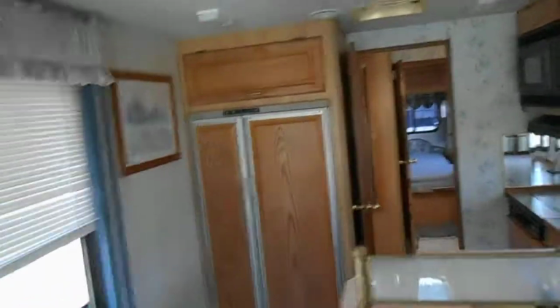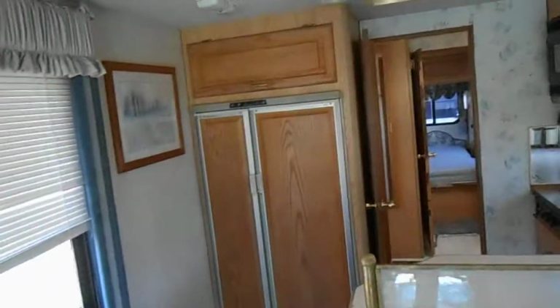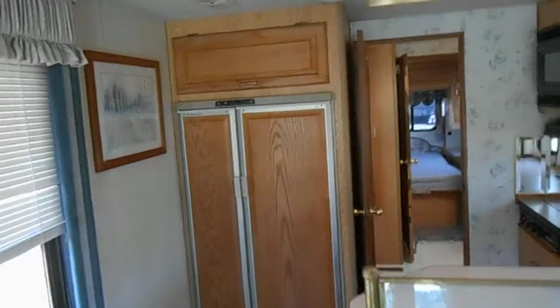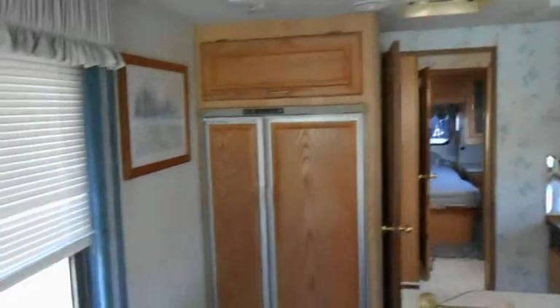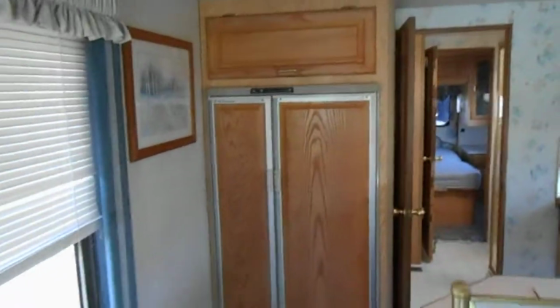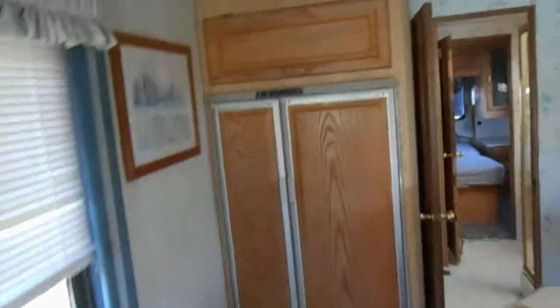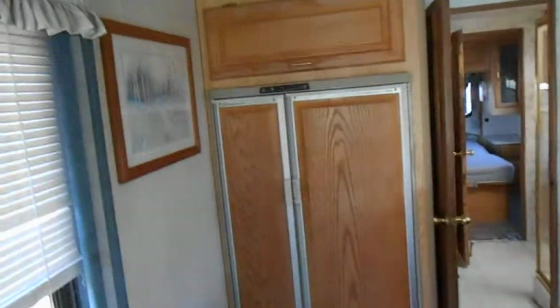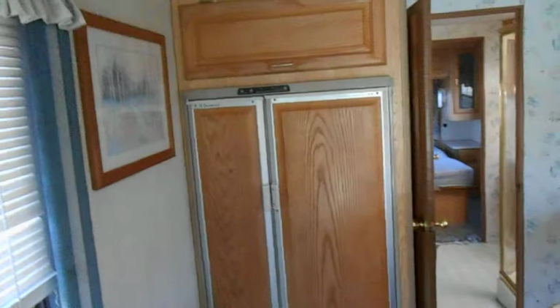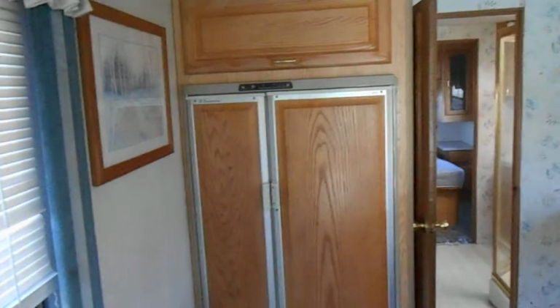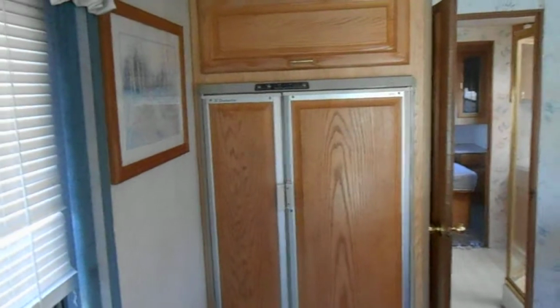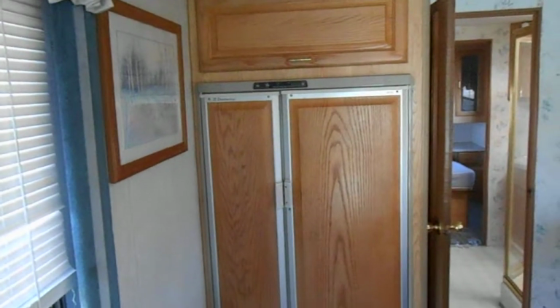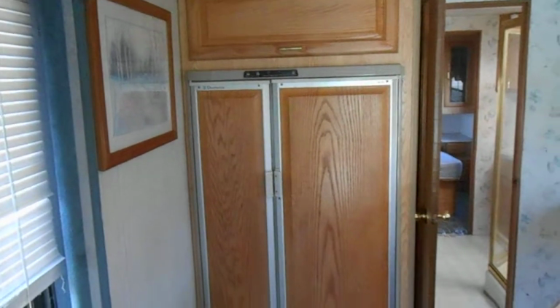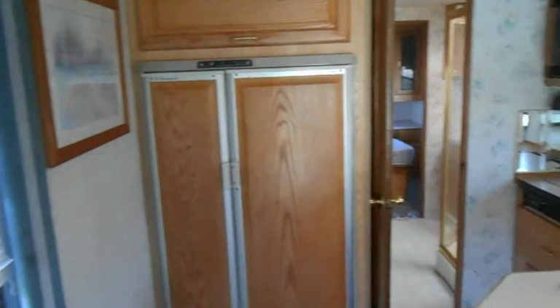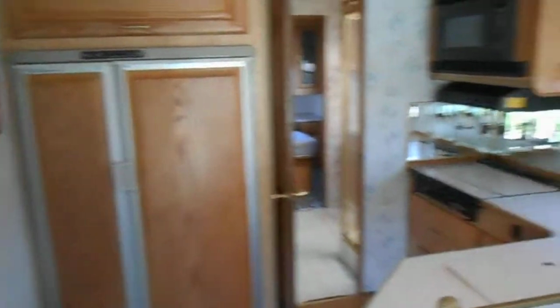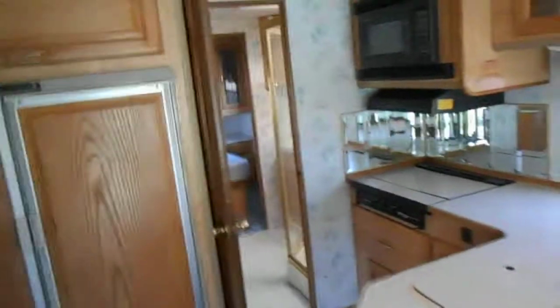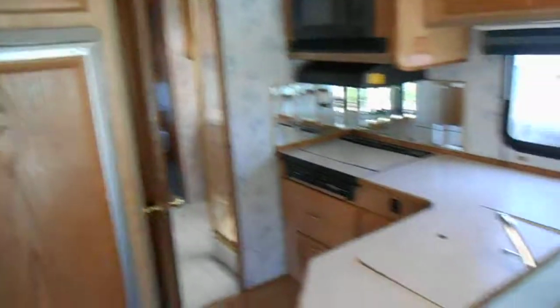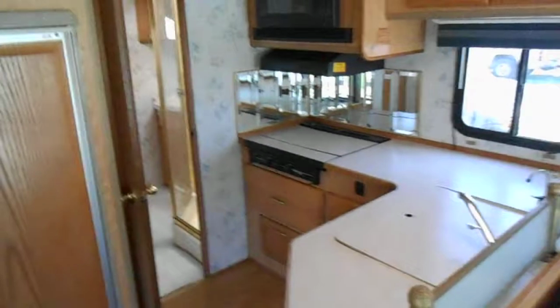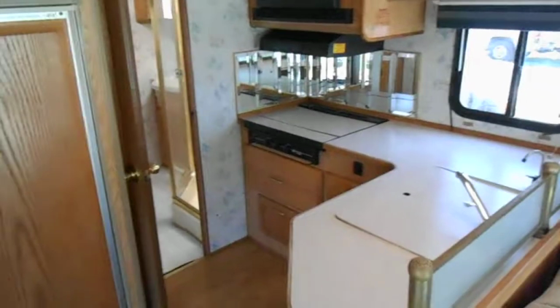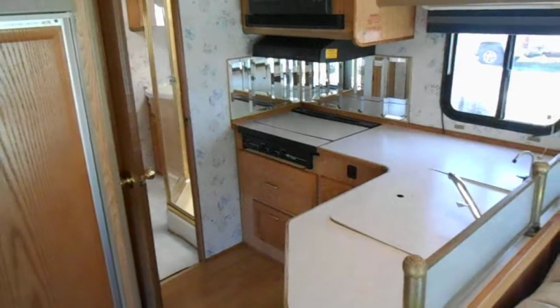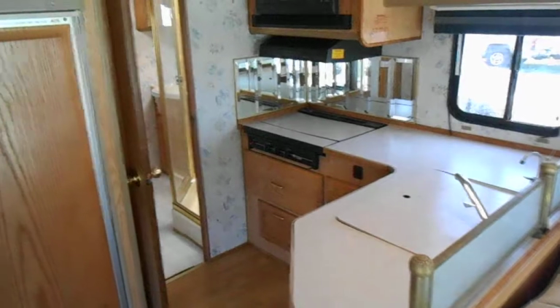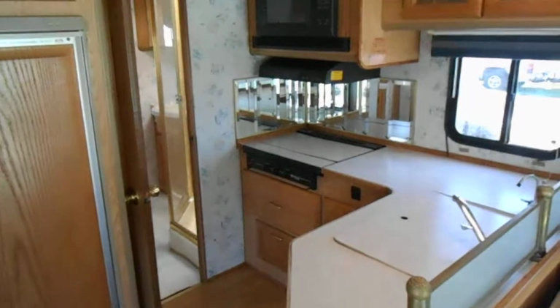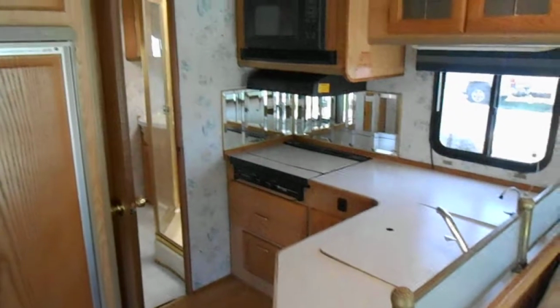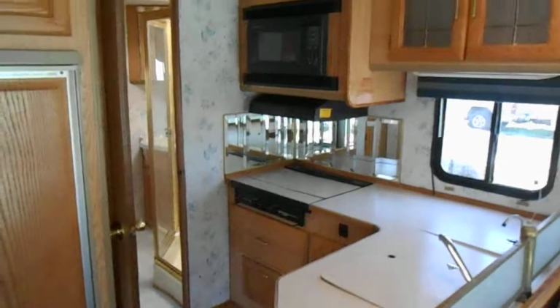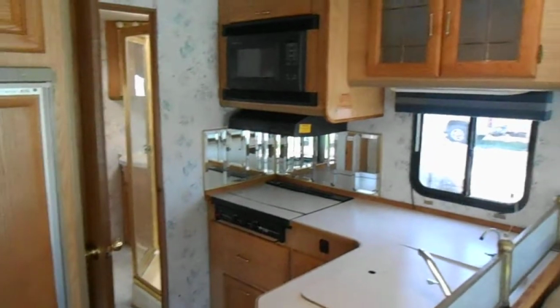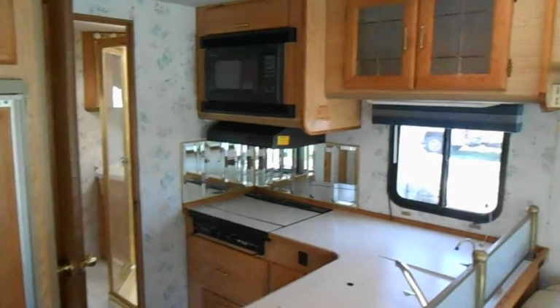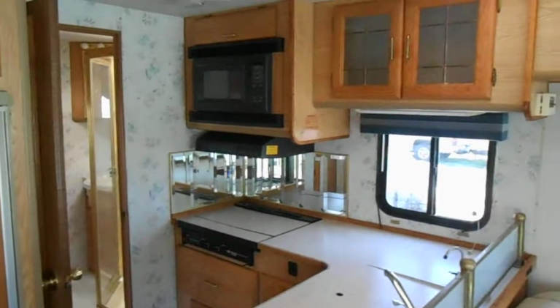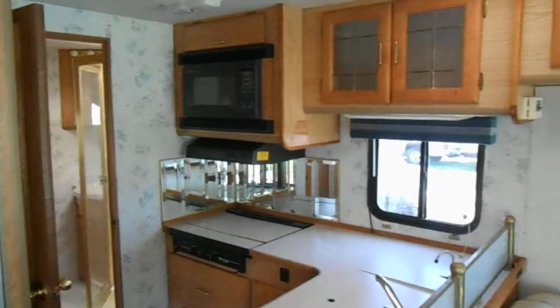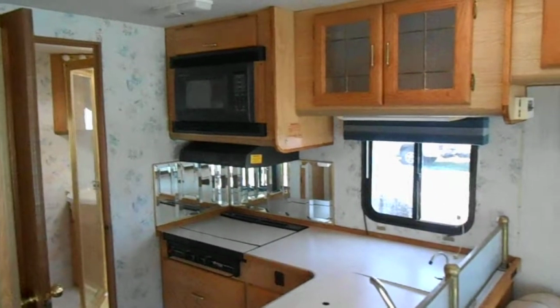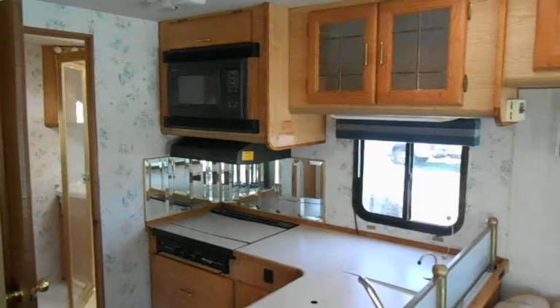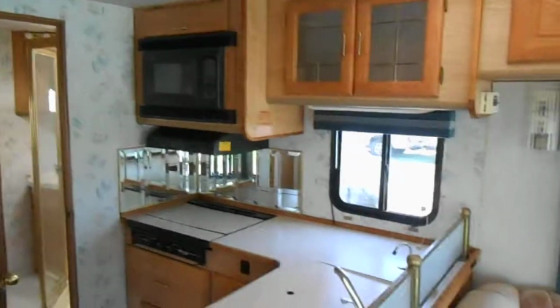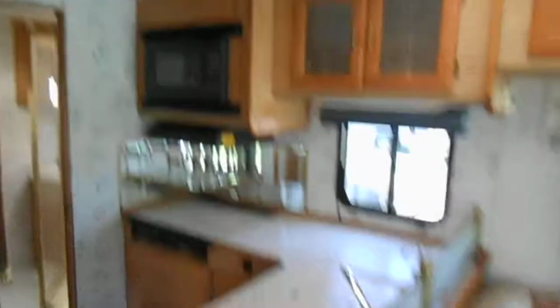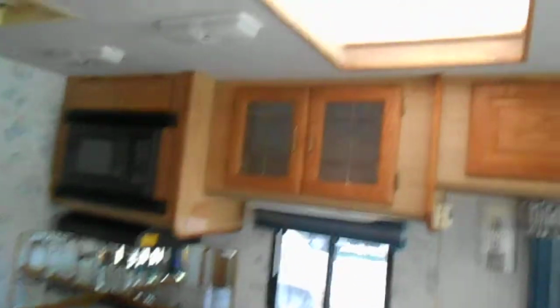In the middle of the camper is your kitchen. The kitchen has a Dometic refrigerator and freezer. It has a nice big countertop with a double sink, a Wedgewood gas stove, a Sharp carousel microwave, and a big skylight up there.